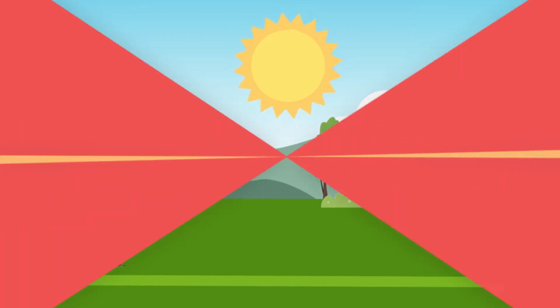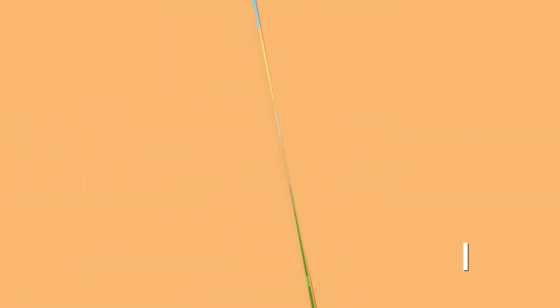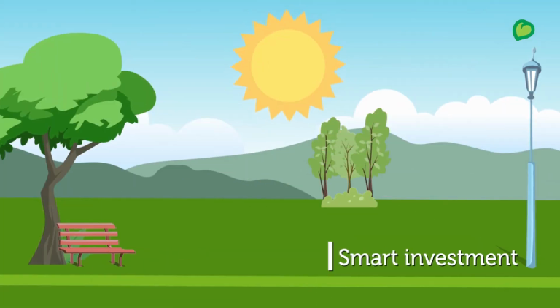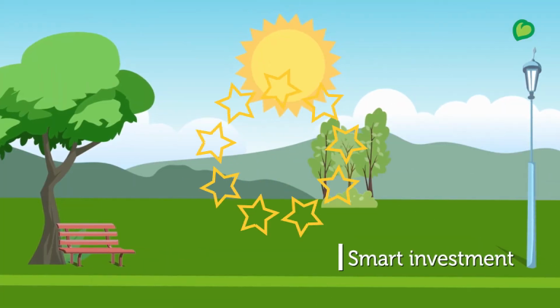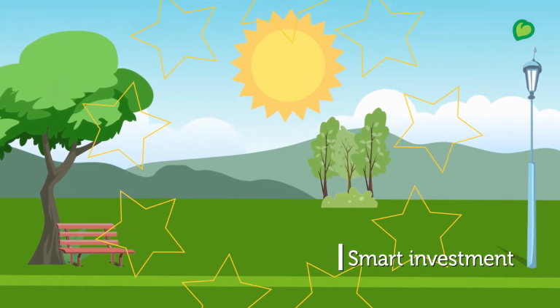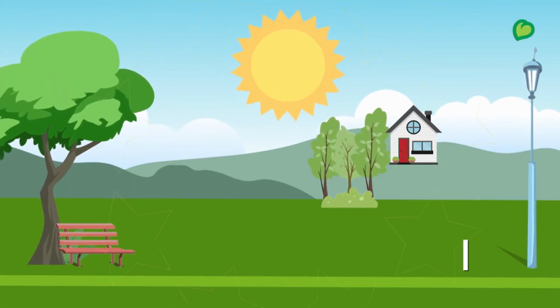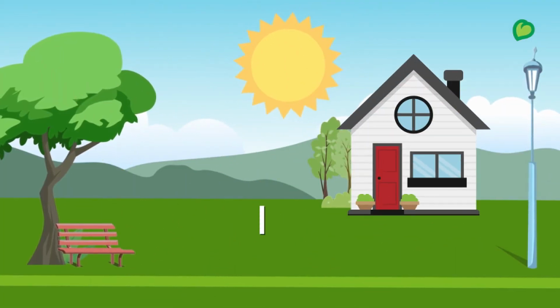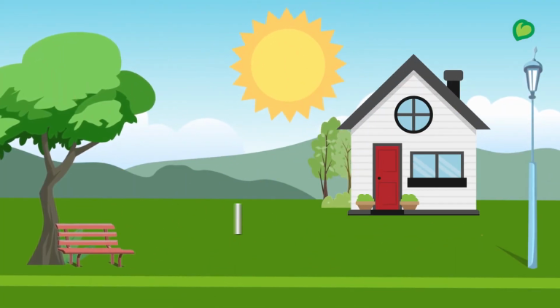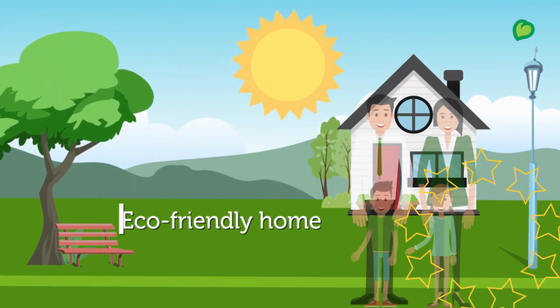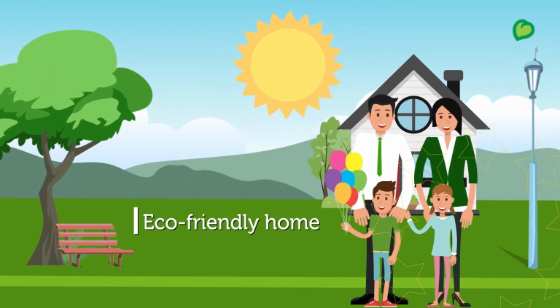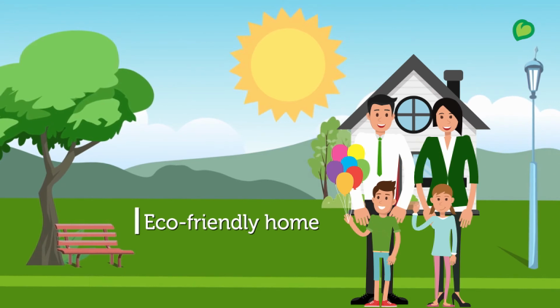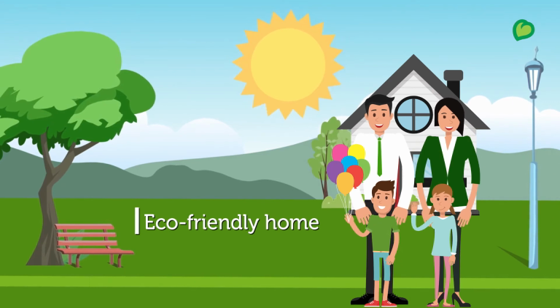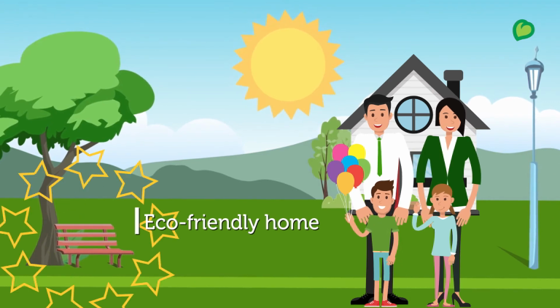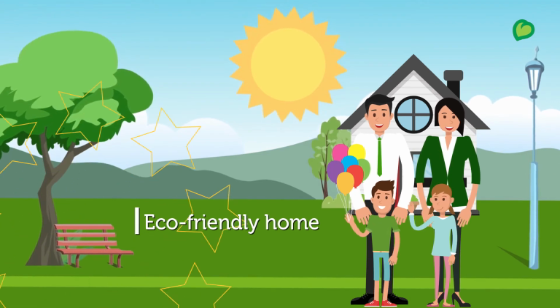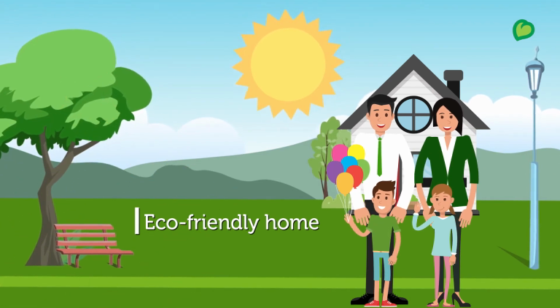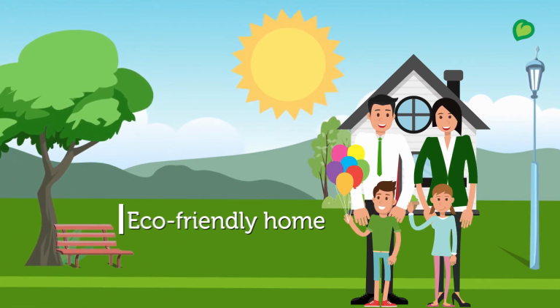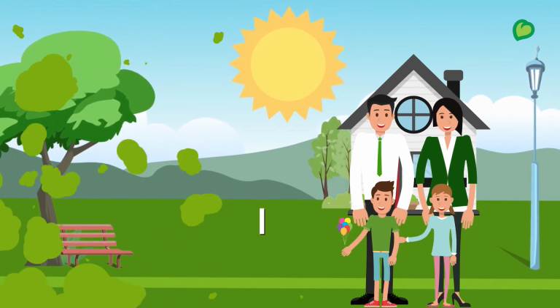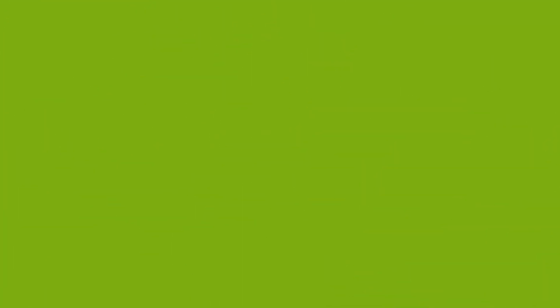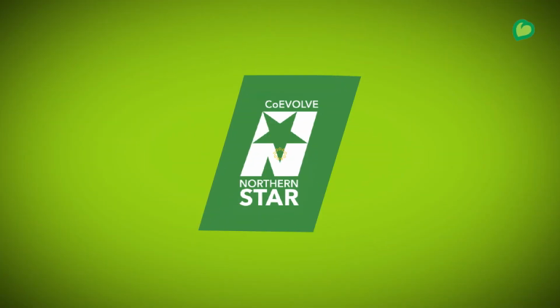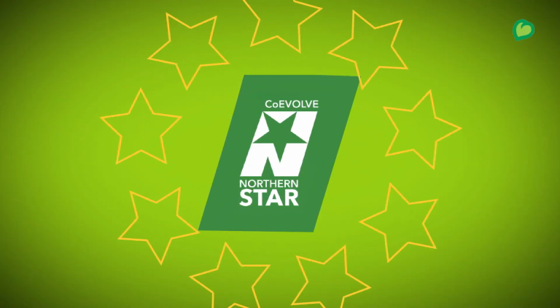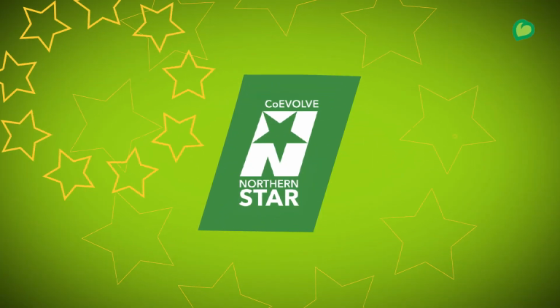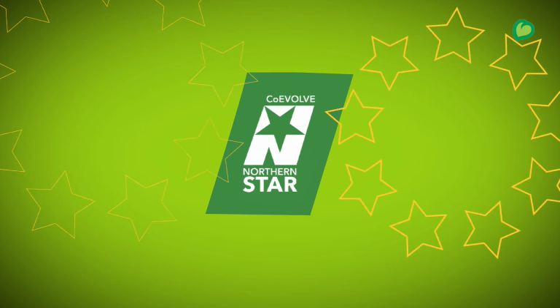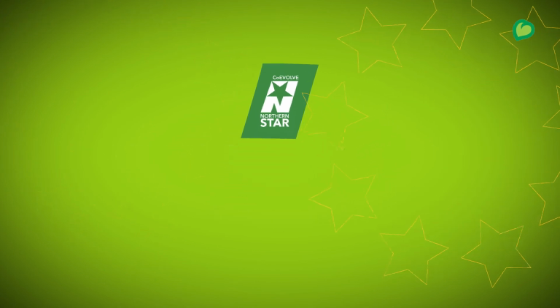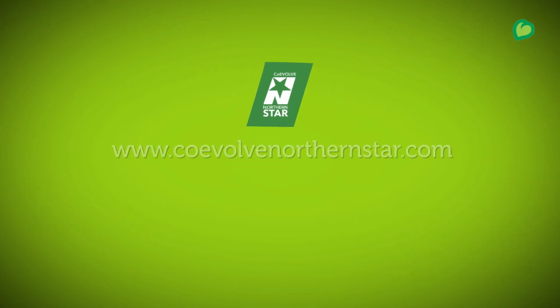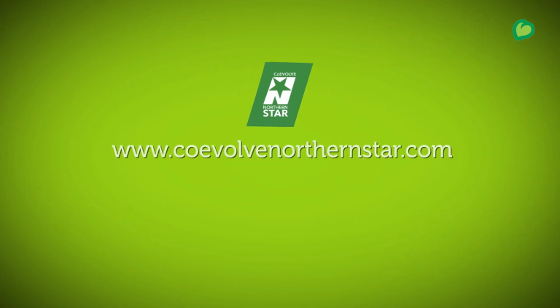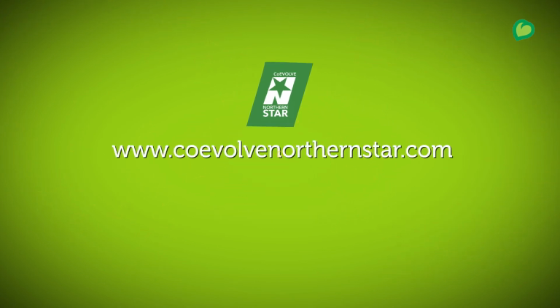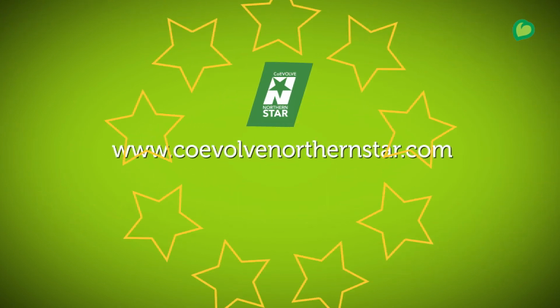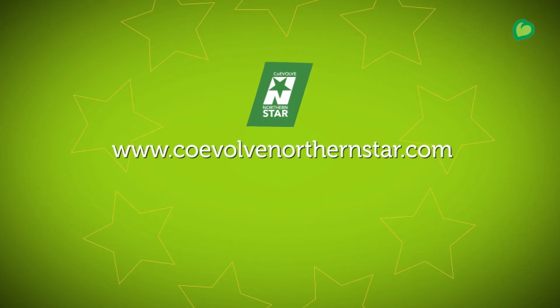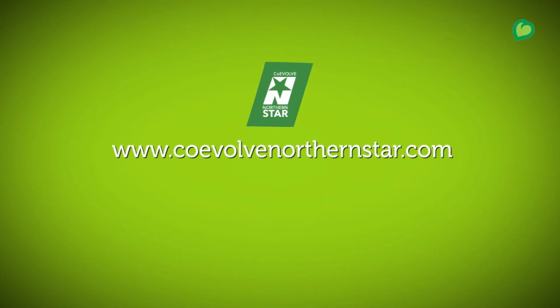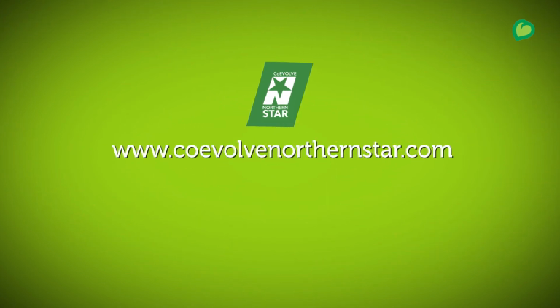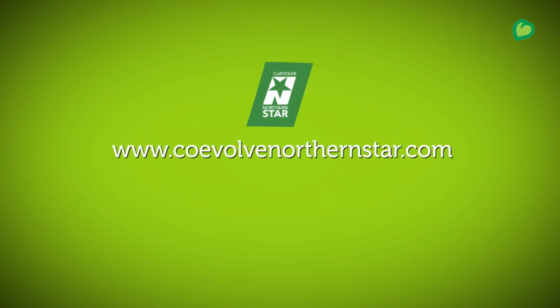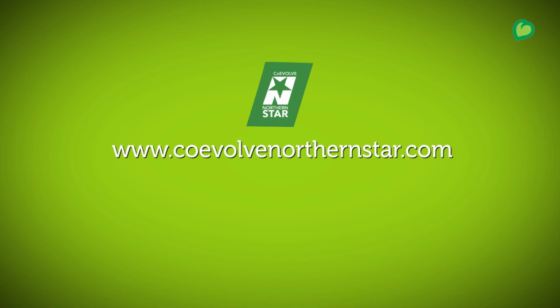Invest smartly today. Choose an eco-friendly home and pick up a responsible lifestyle to secure future generations. Walk the environmentally friendly path by logging on to www.coevolvenorthernstar.com.